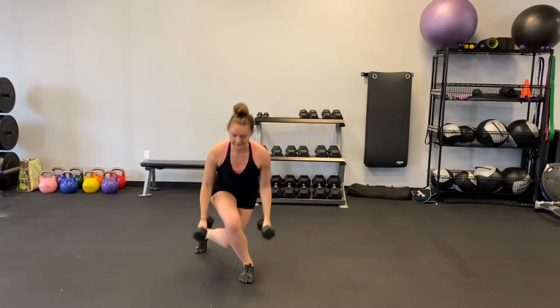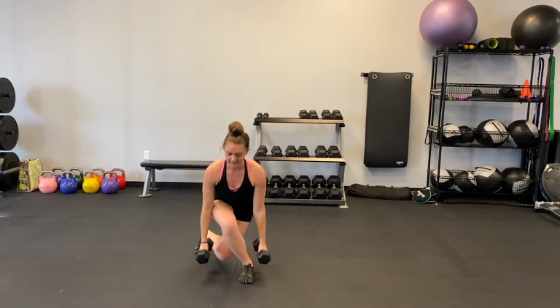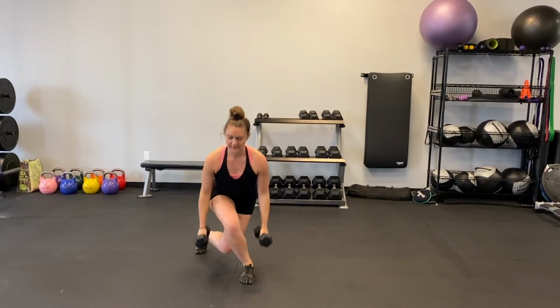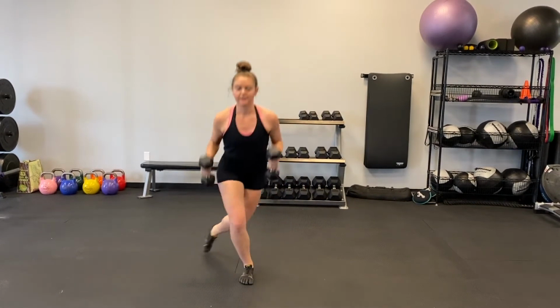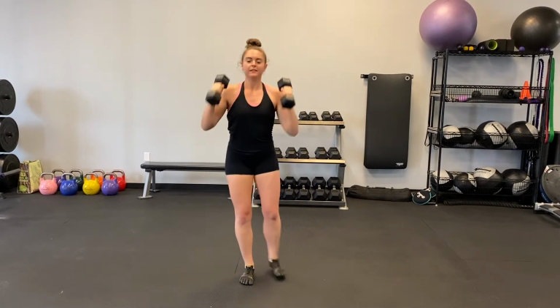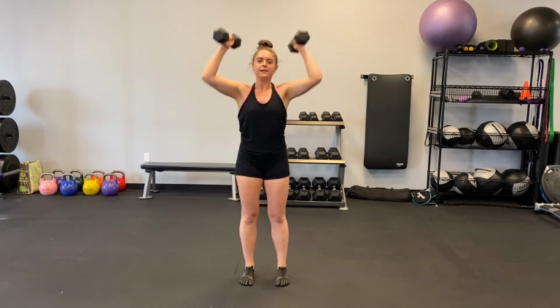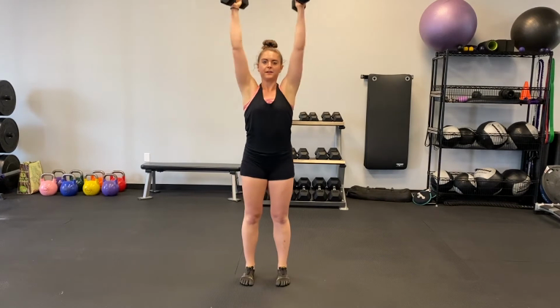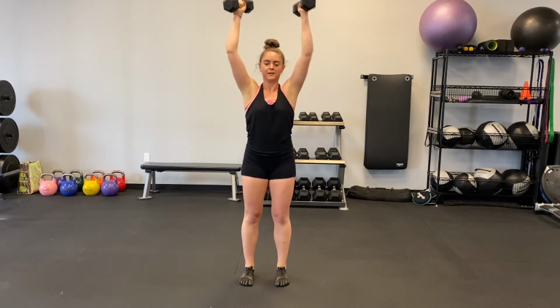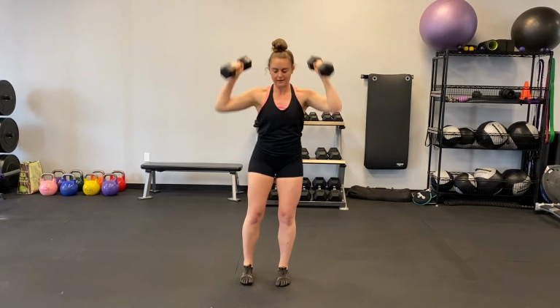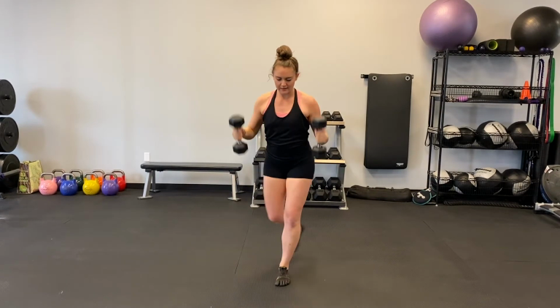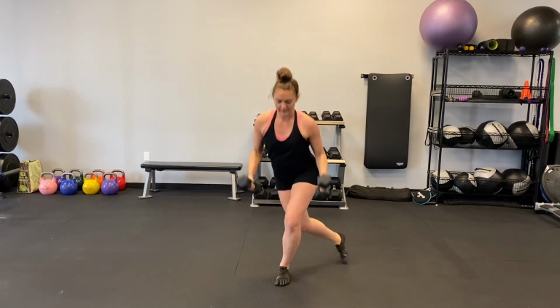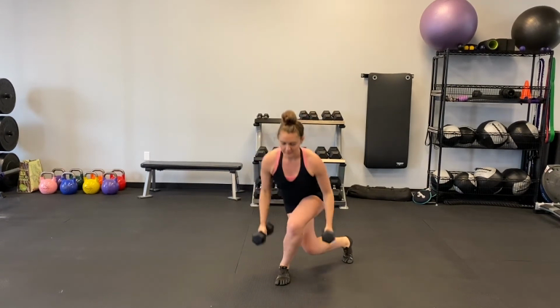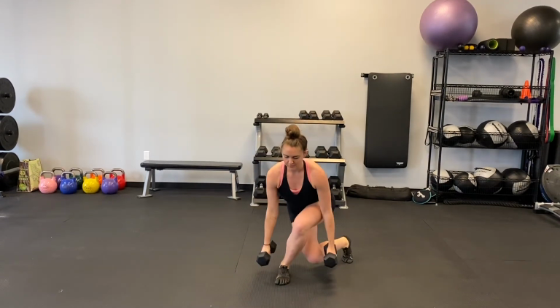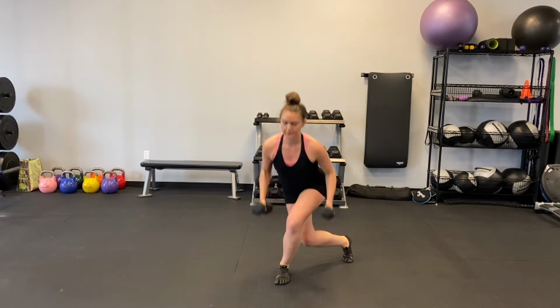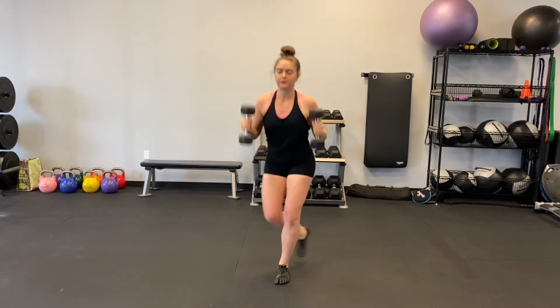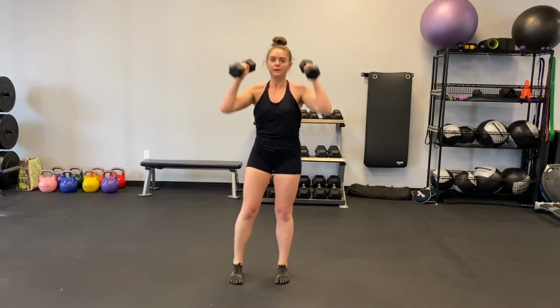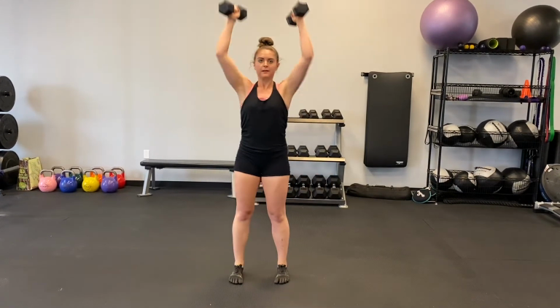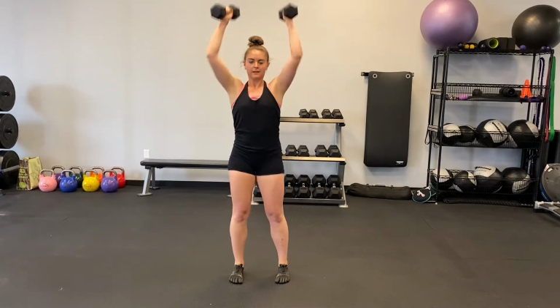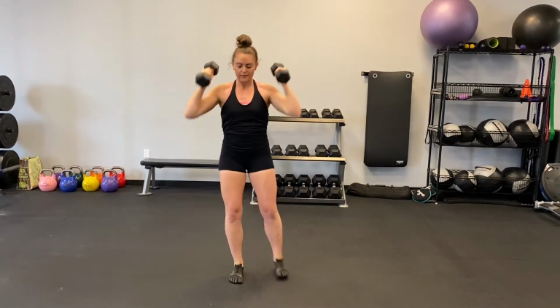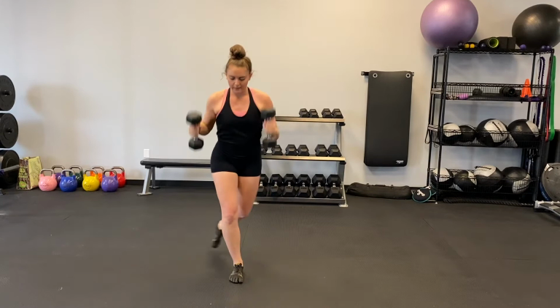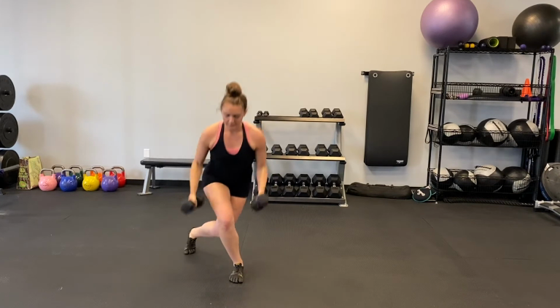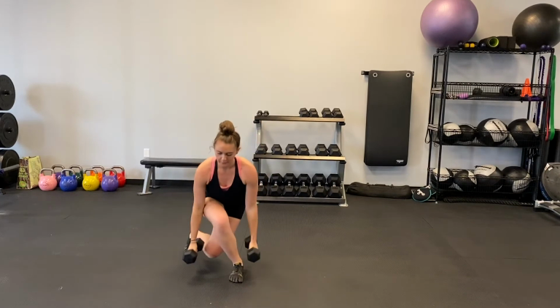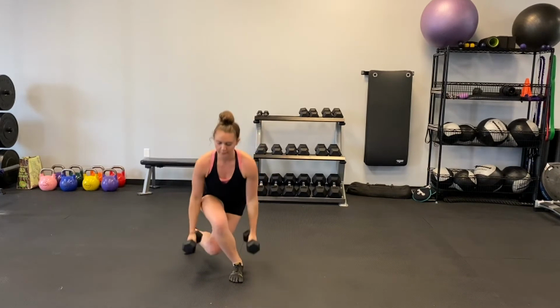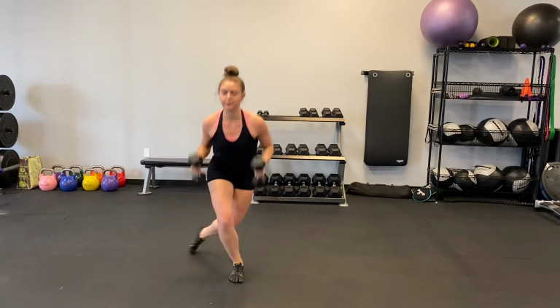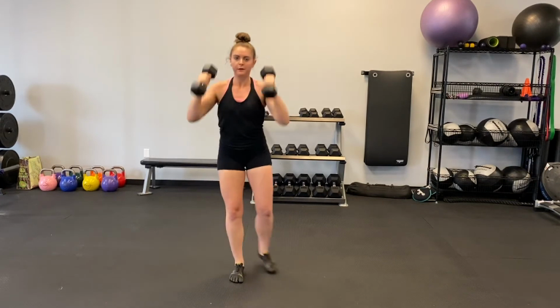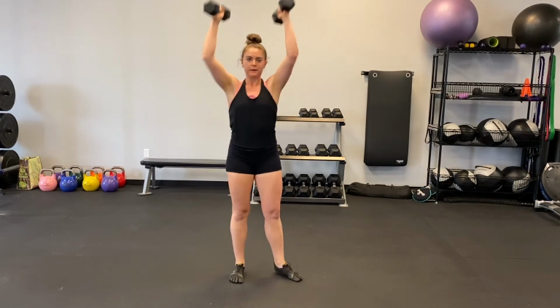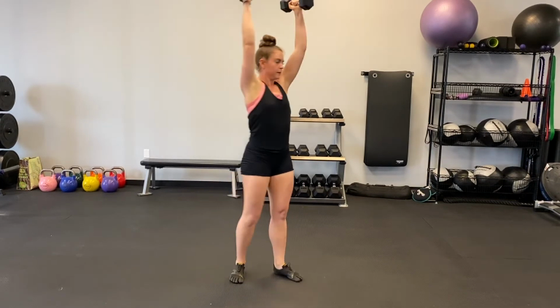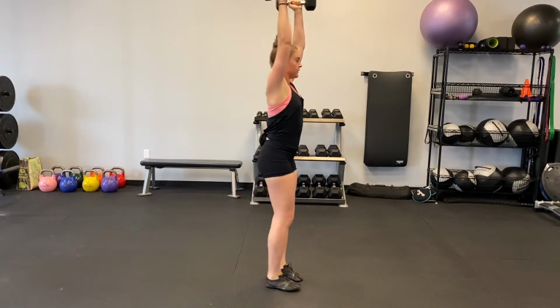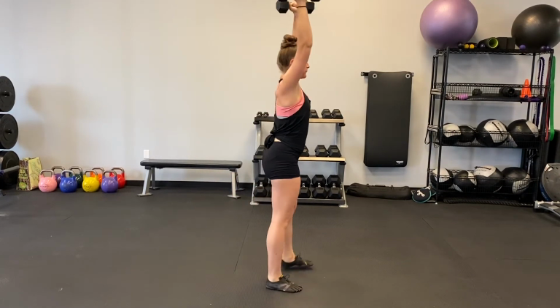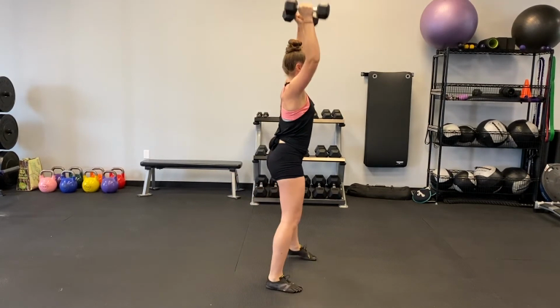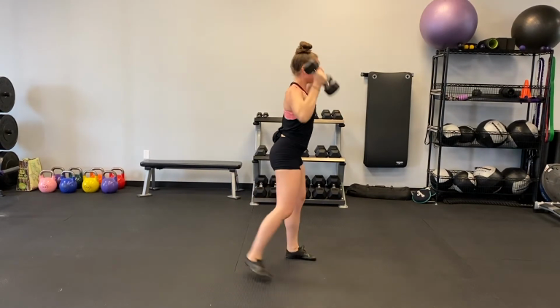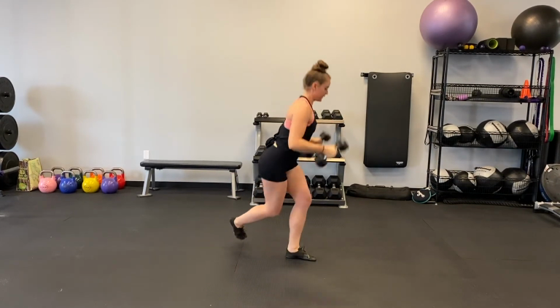As you push back to your standing position, make sure that the pressure is going through your heel in the front leg. Bring the dumbbells up so they're even with your ears and pull your belly button in toward the spine as you press the weight up.